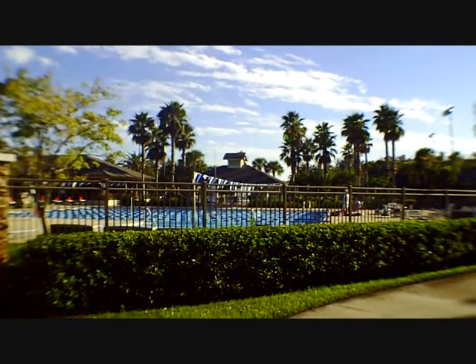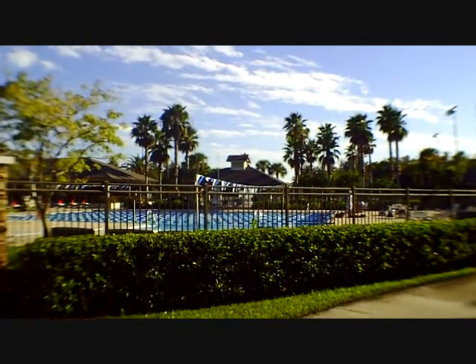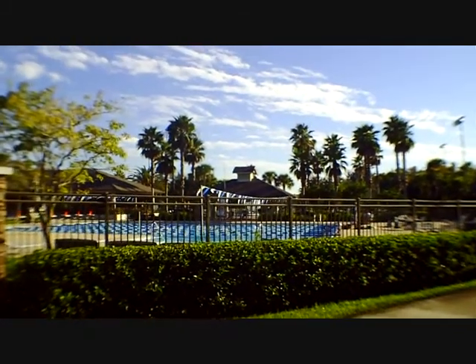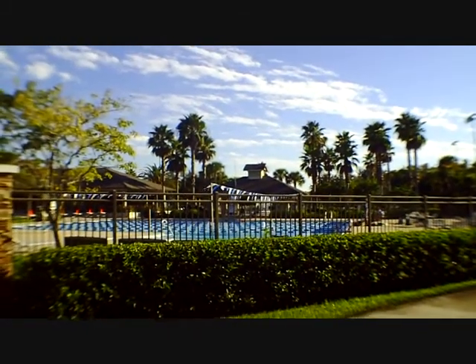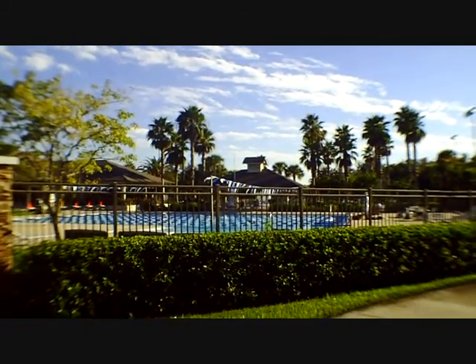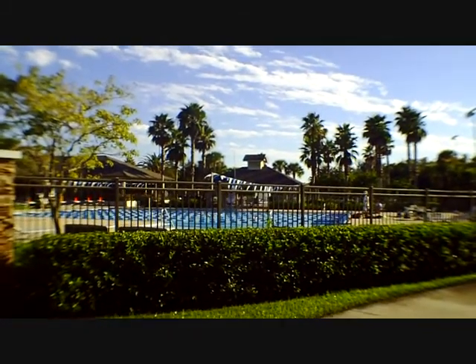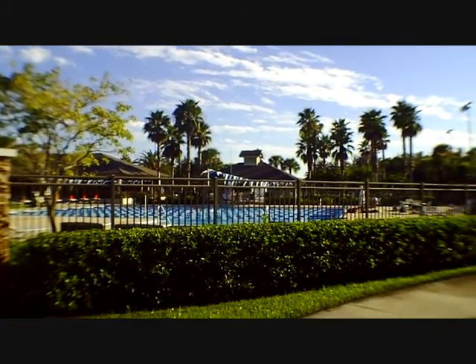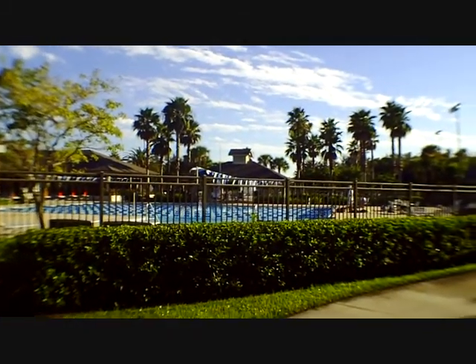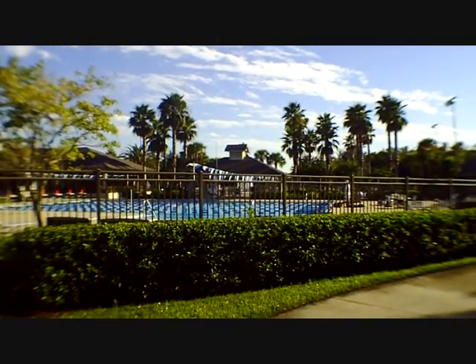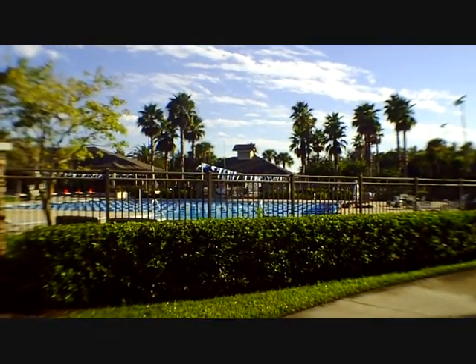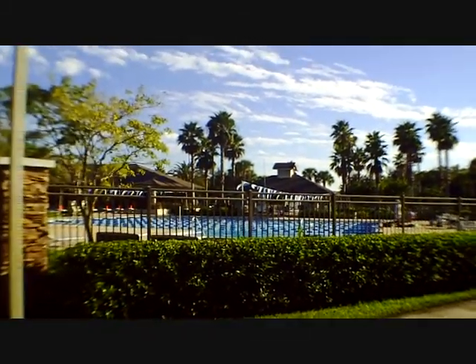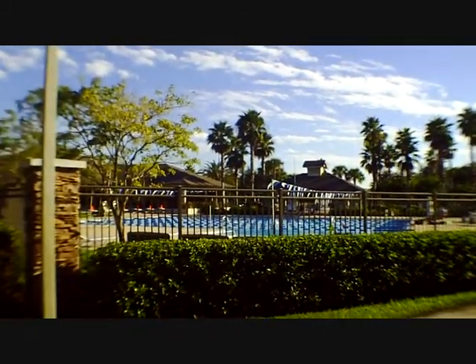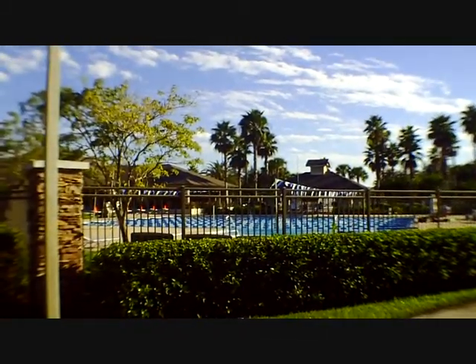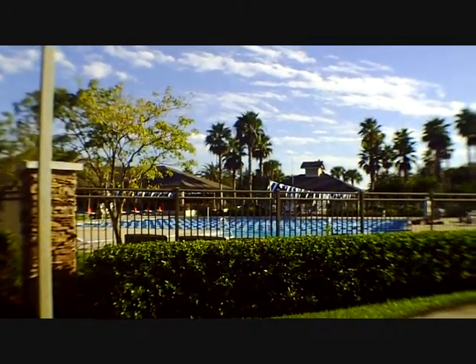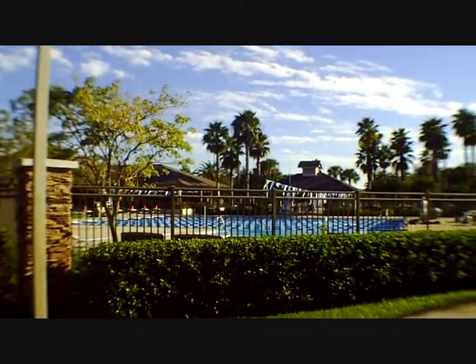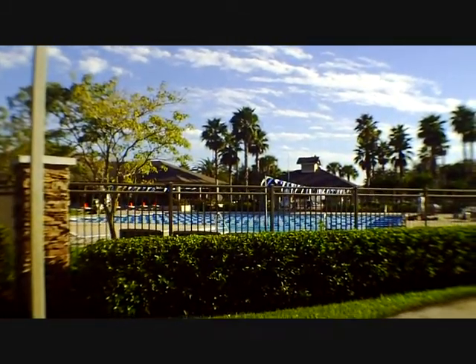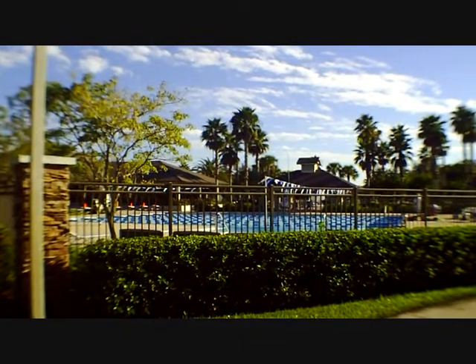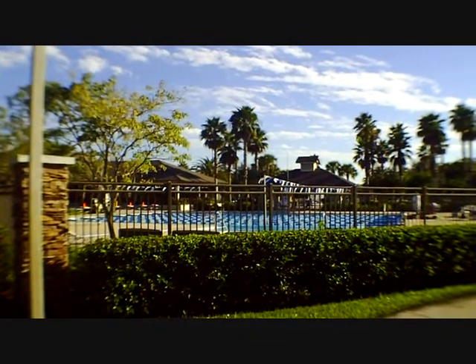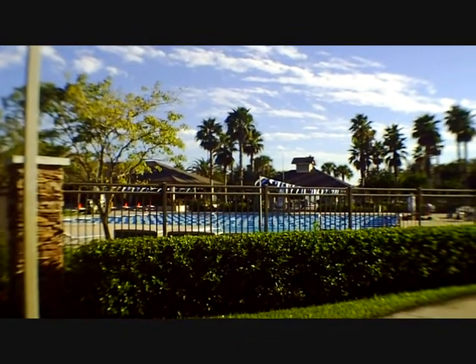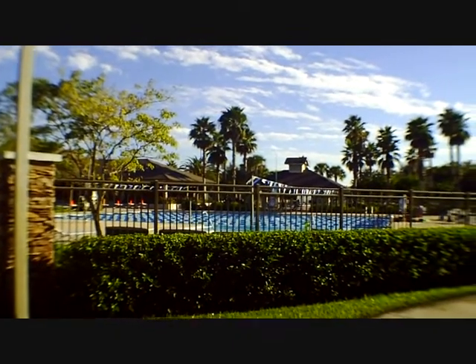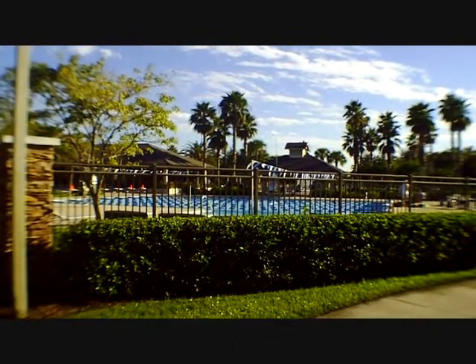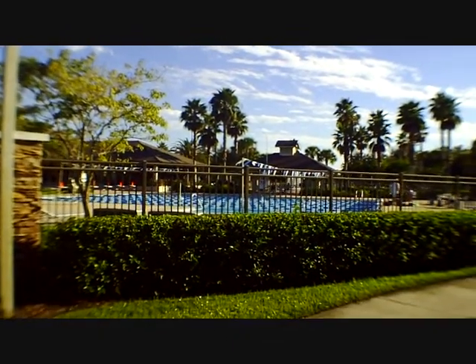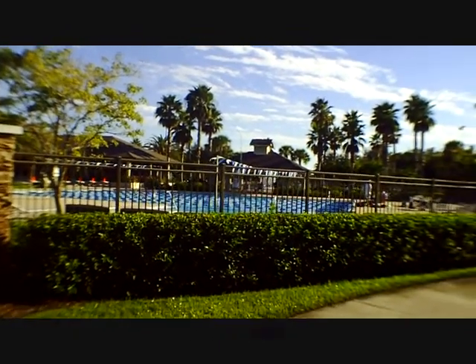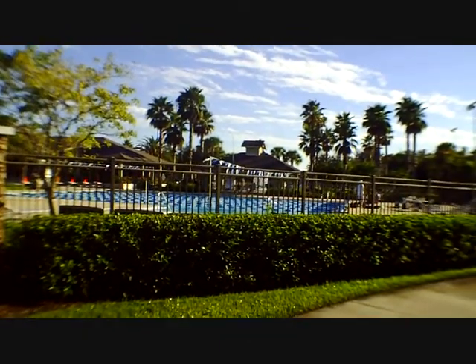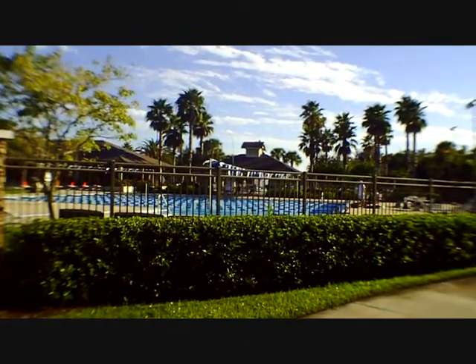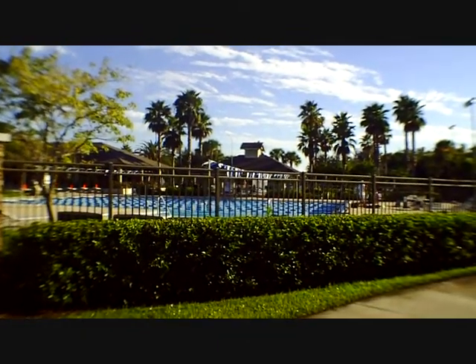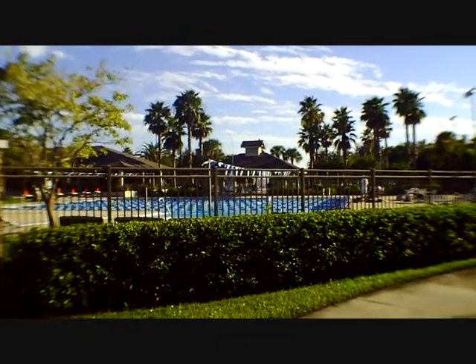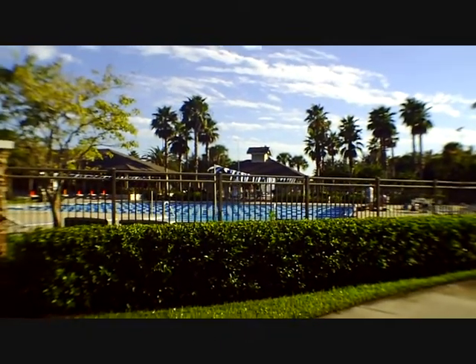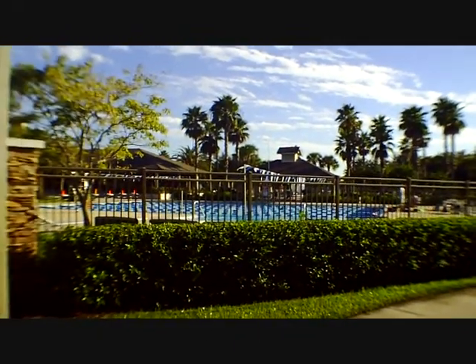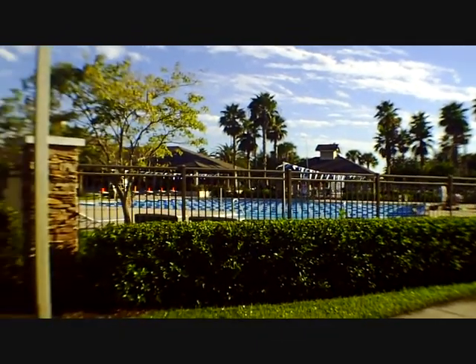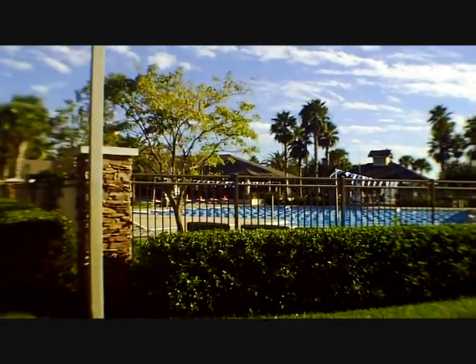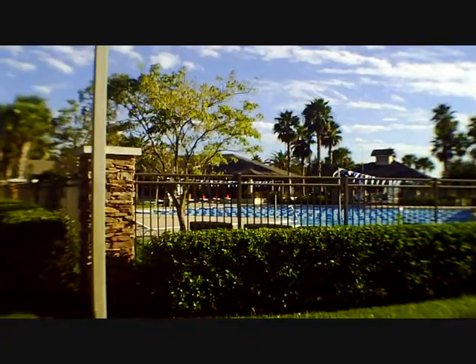Here we are at the Lakewood Ranch Athletic Center. This is open to the public, open to residents of Lakewood Ranch. It's not a private club.